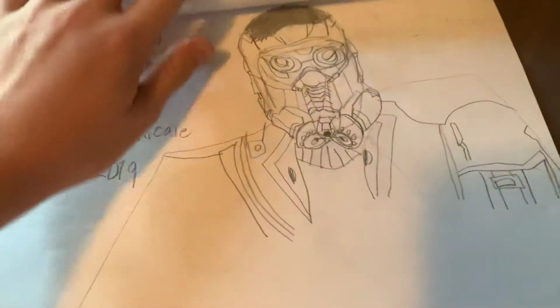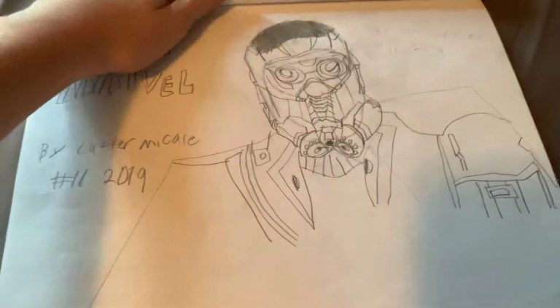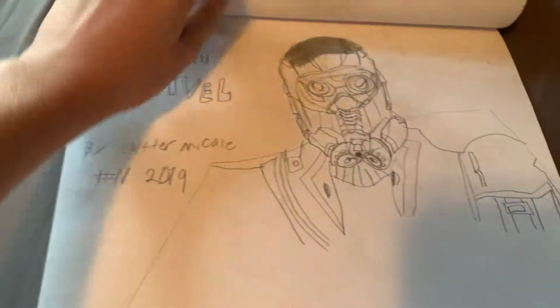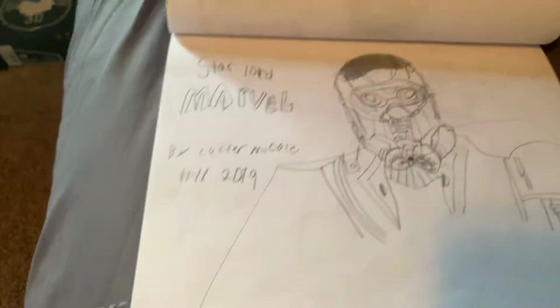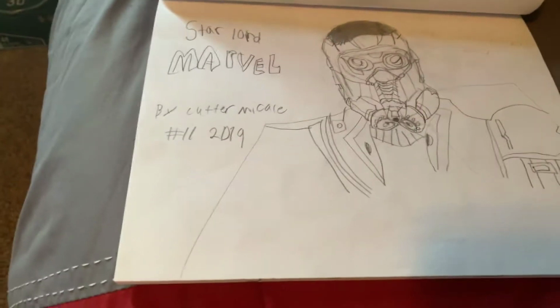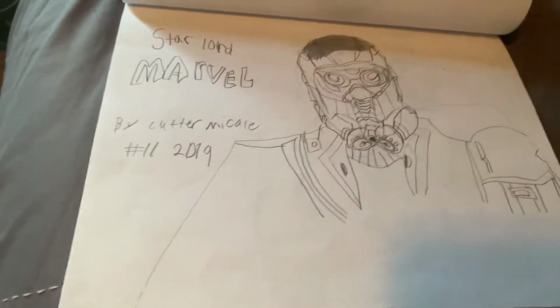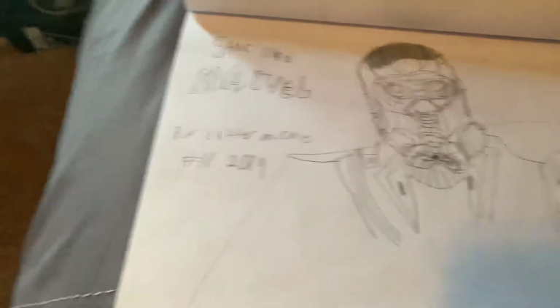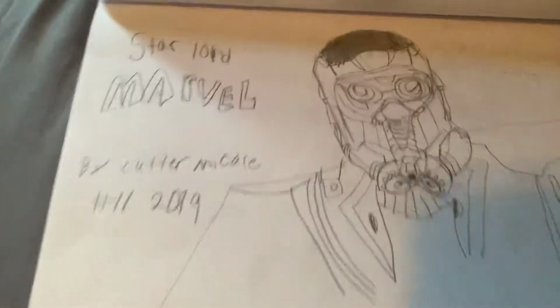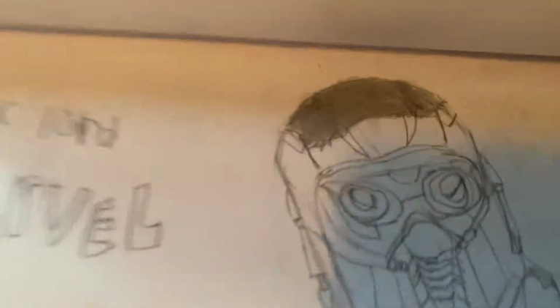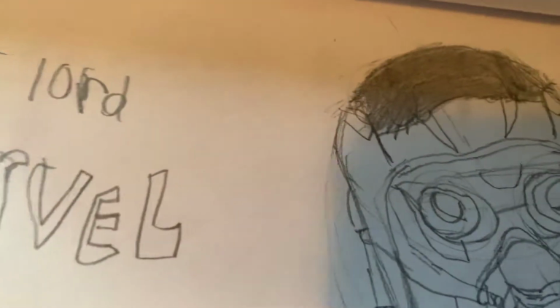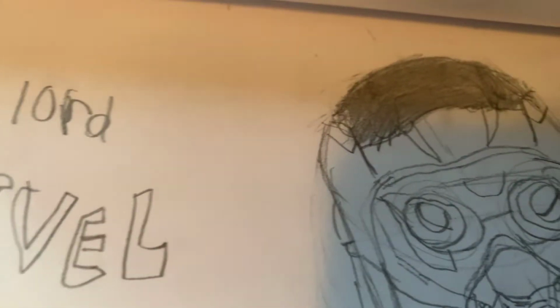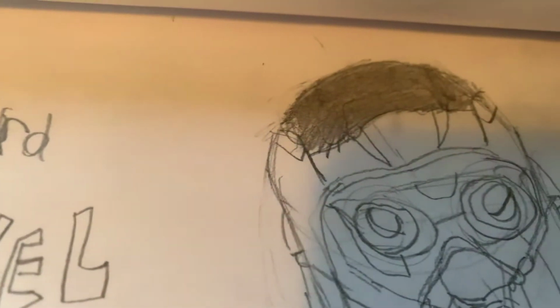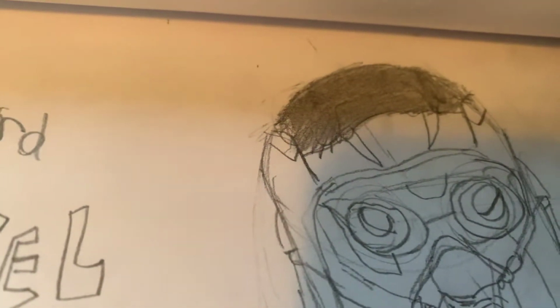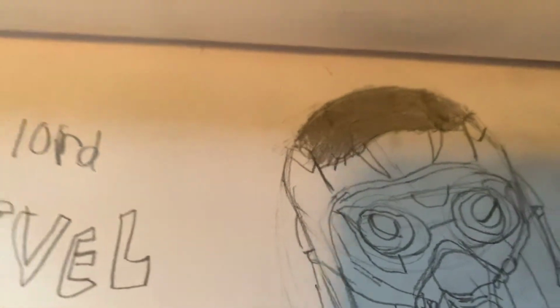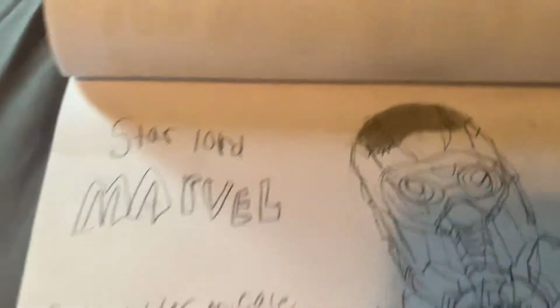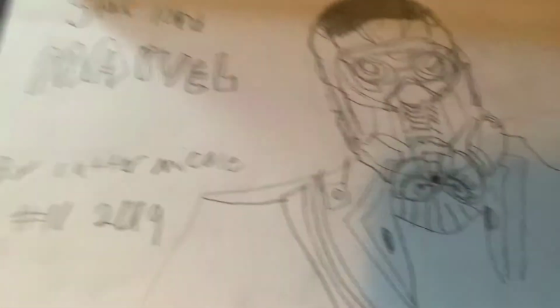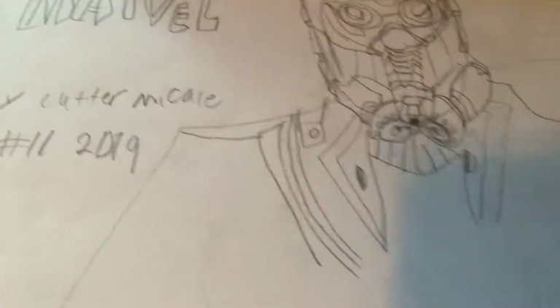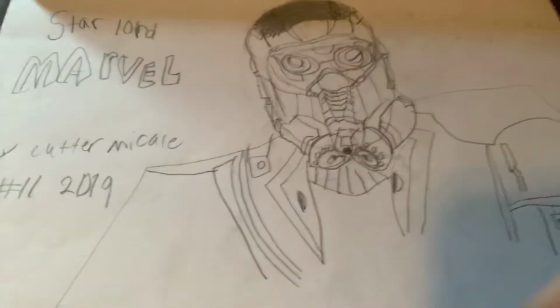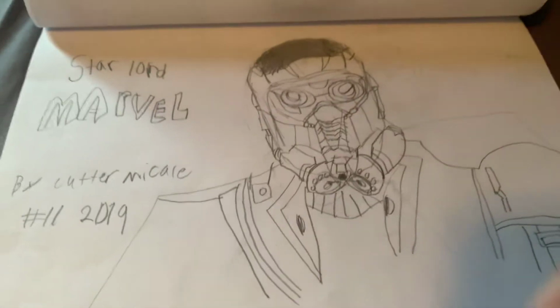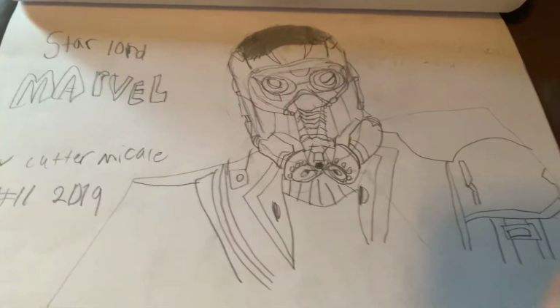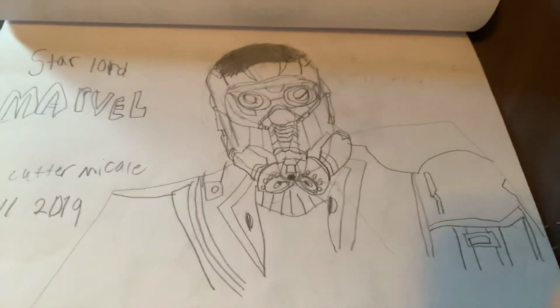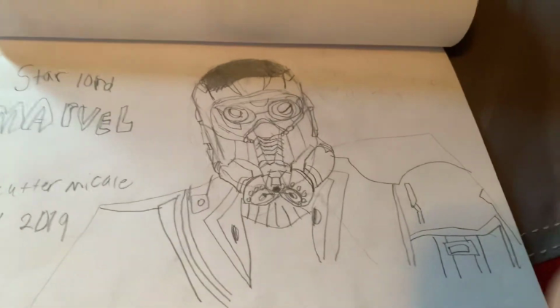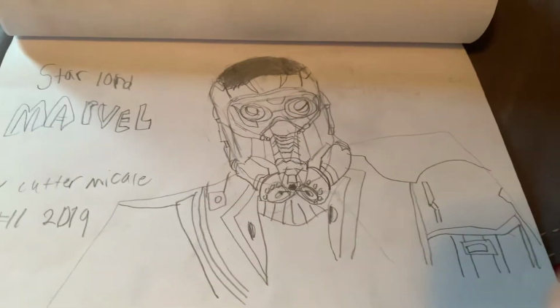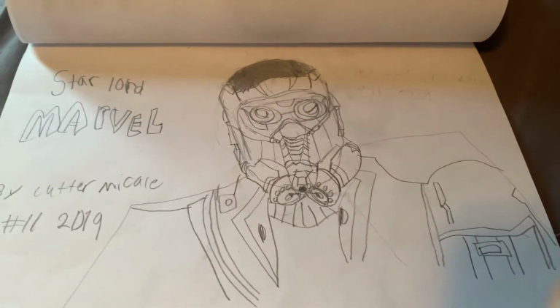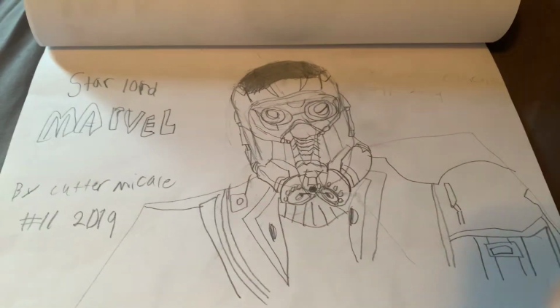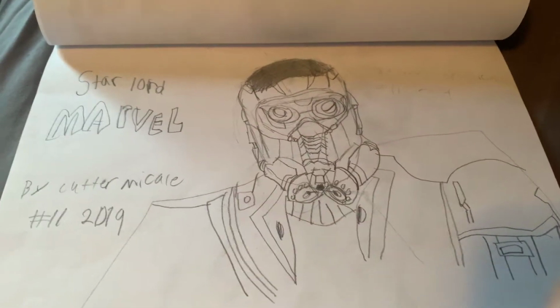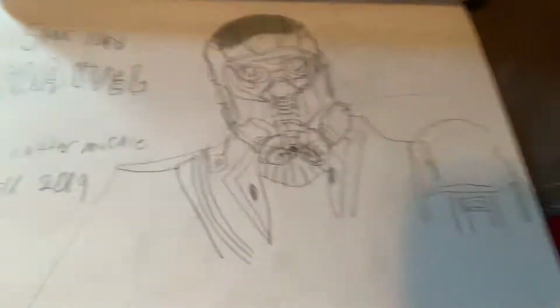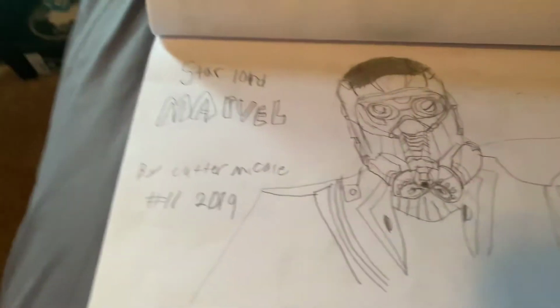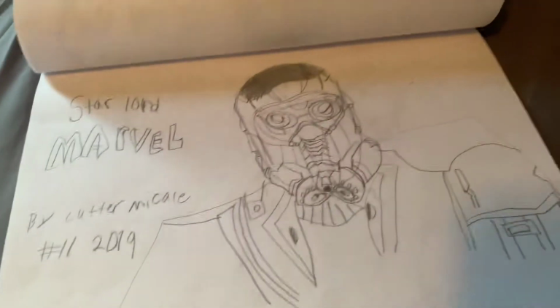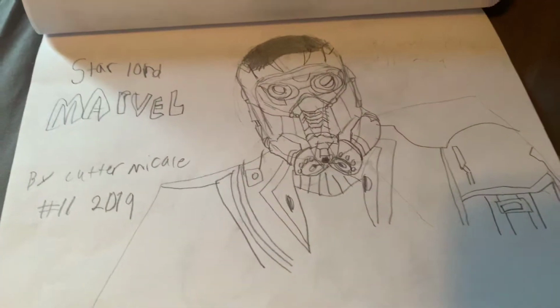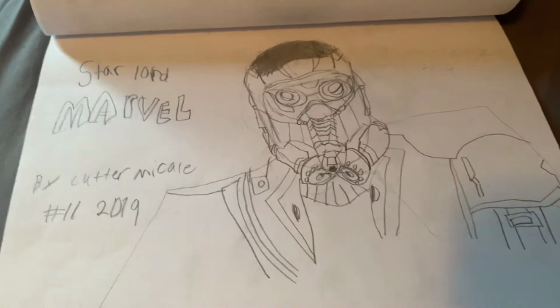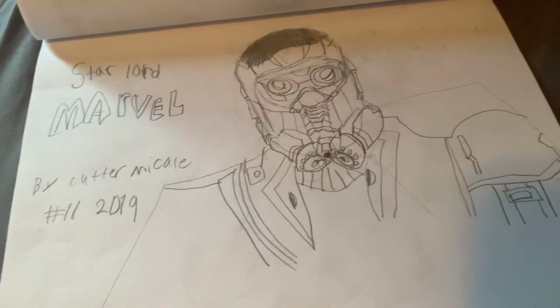Now this one — I think this is the worst one, because the hair is just a bunch of scribbles. But this is Star-Lord from Guardians of the Galaxy.